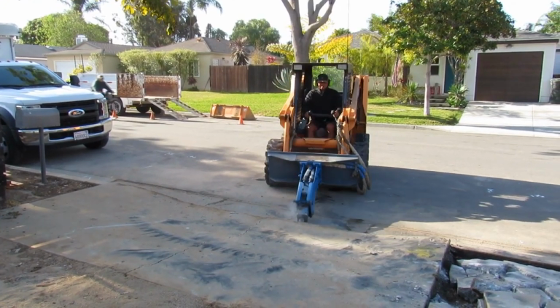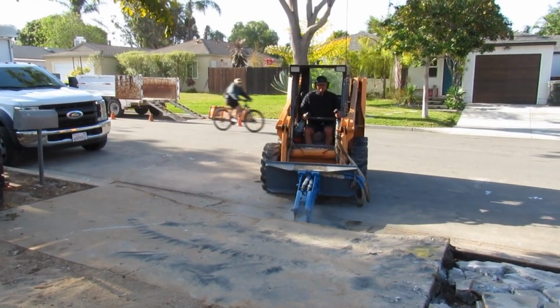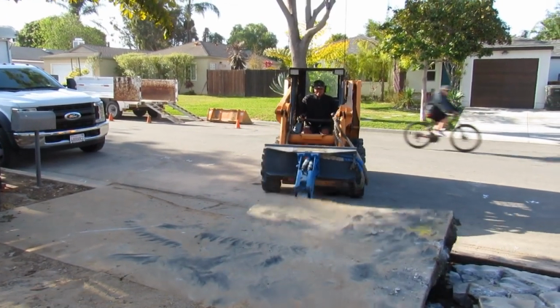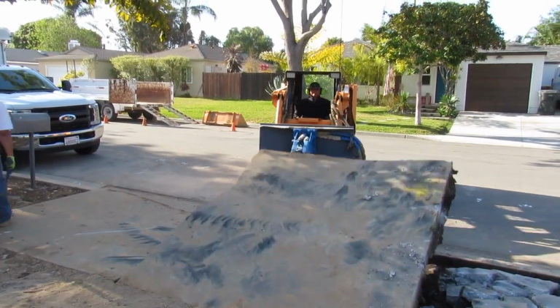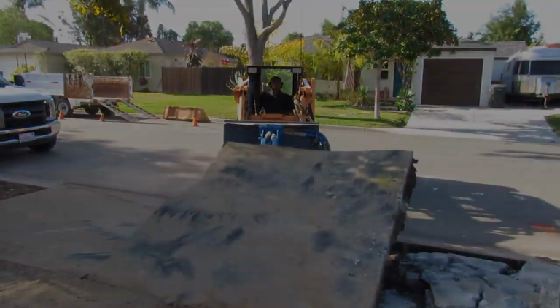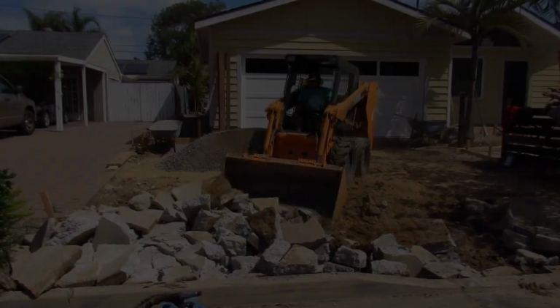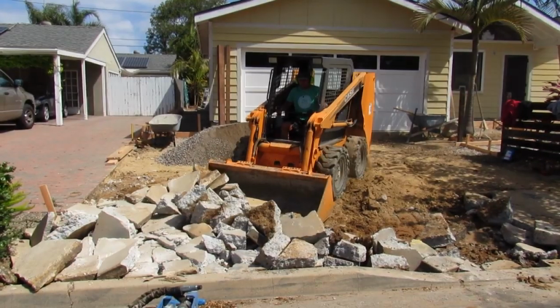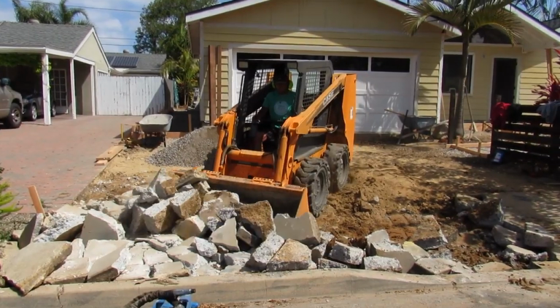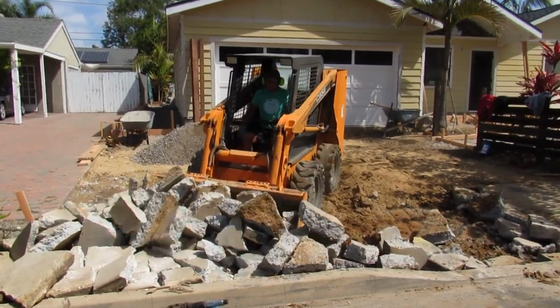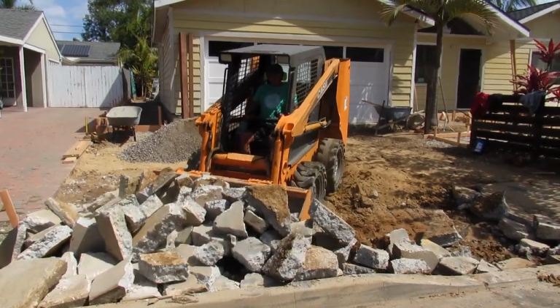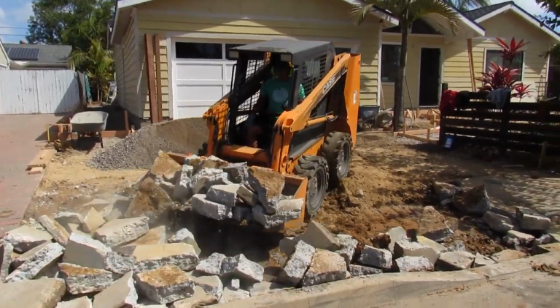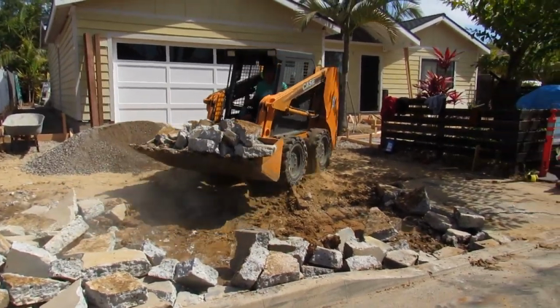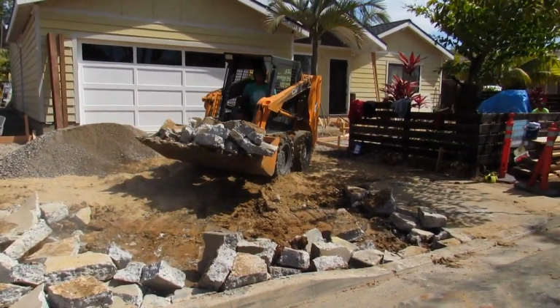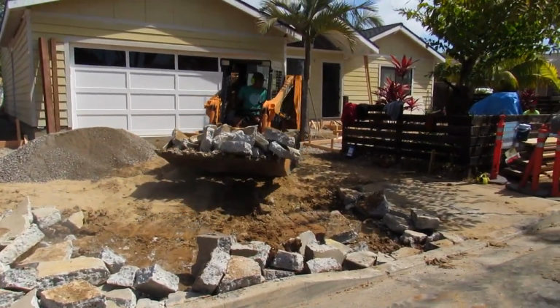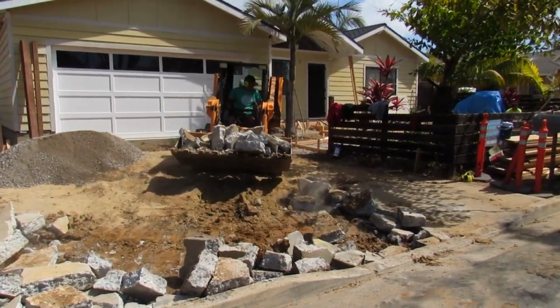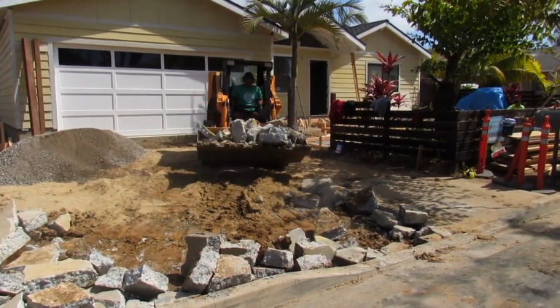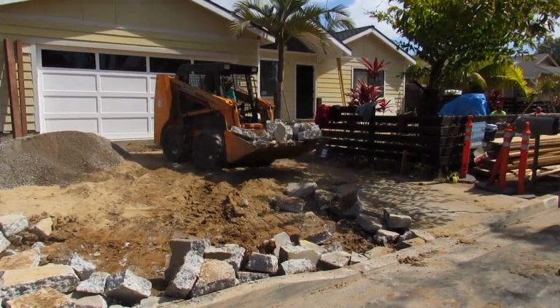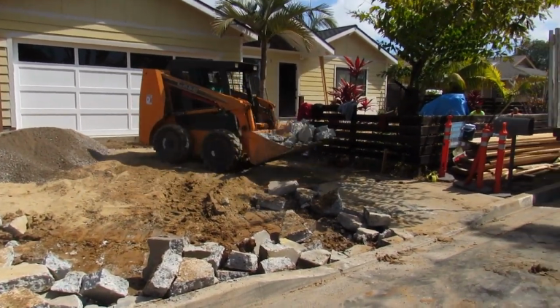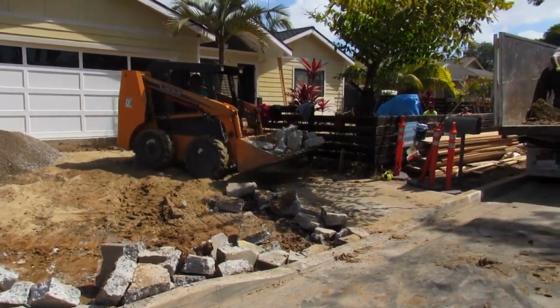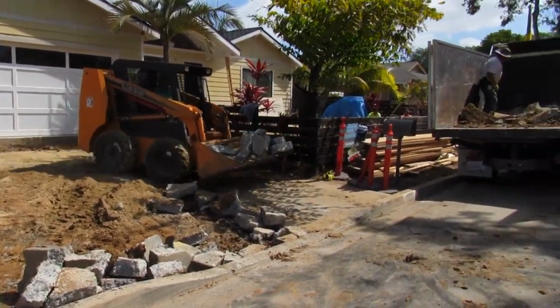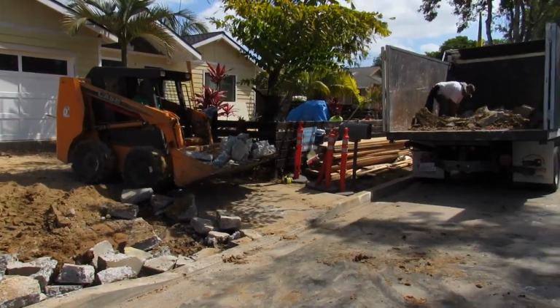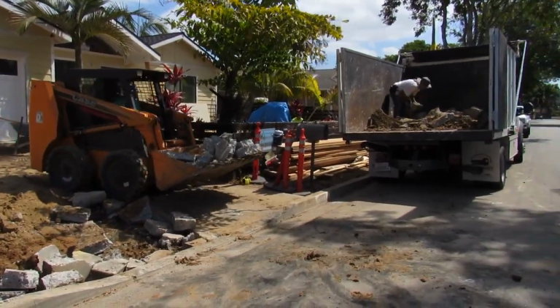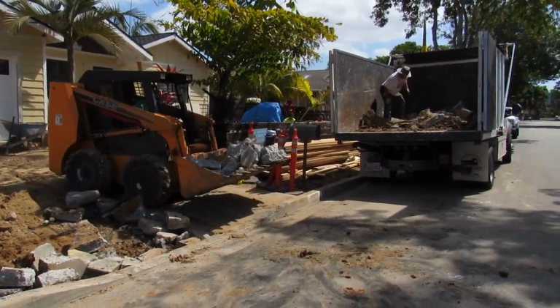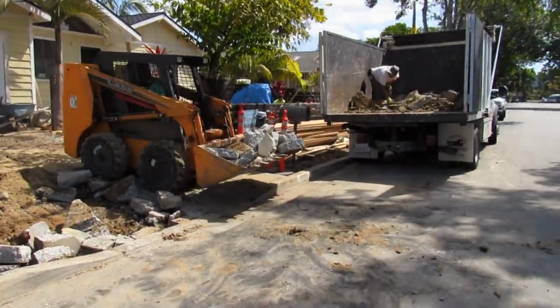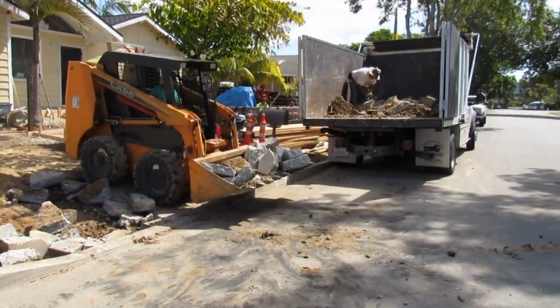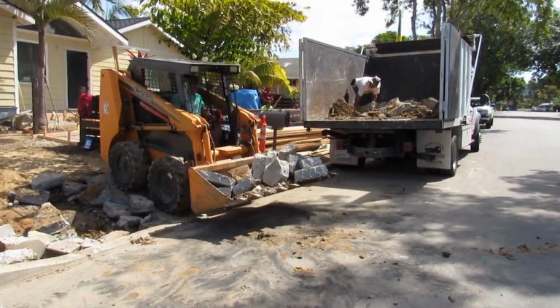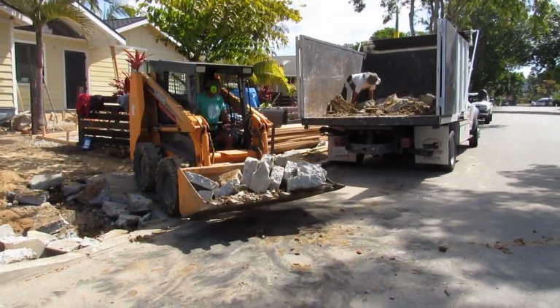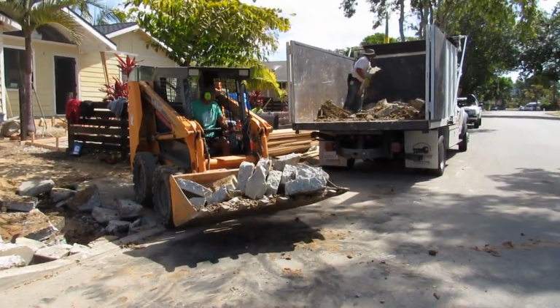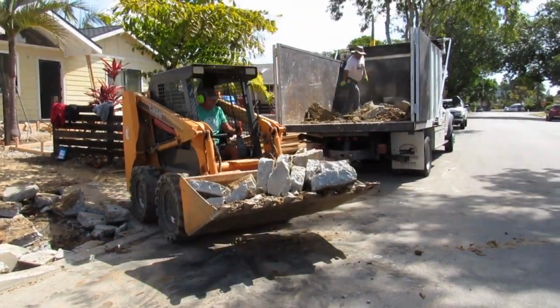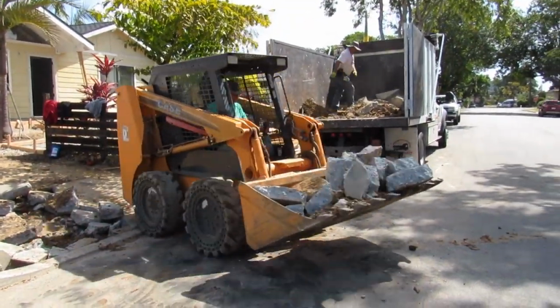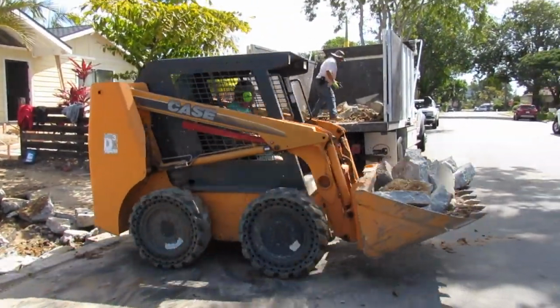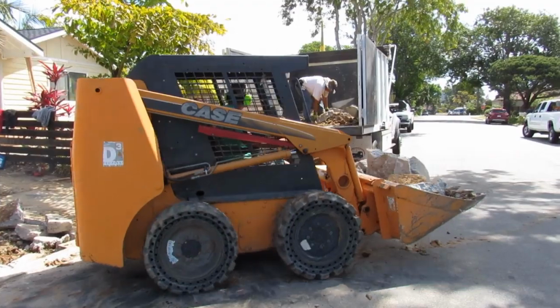I'm going to load a size dump truck. Here I'm just loading up. I had to put some base down because it's about eight inches to get back up over the curb. So I threw some road base down because I need six inches of base in there anyway.